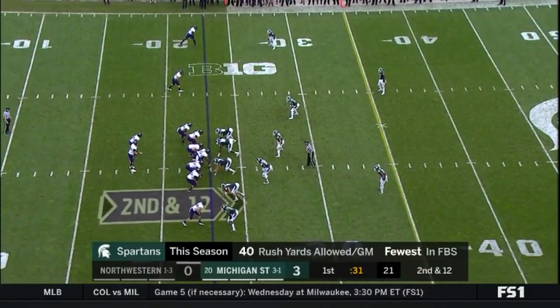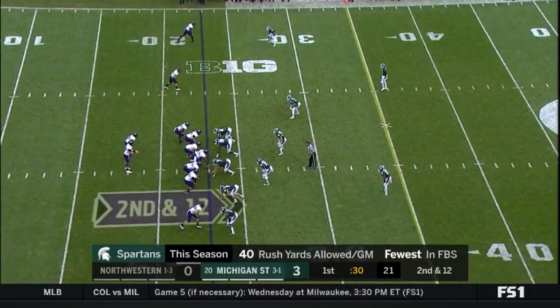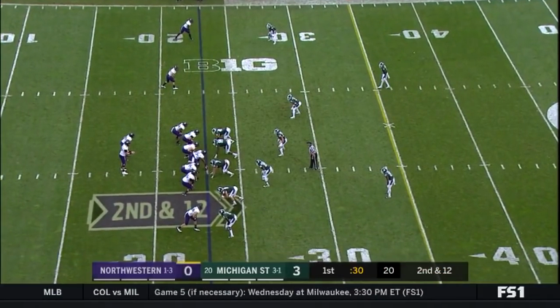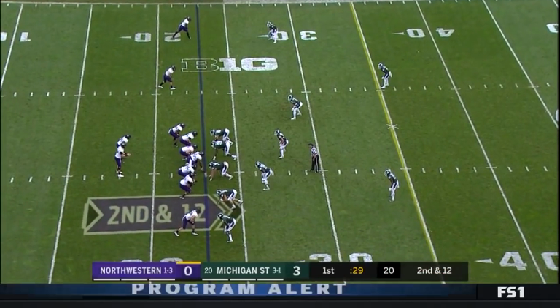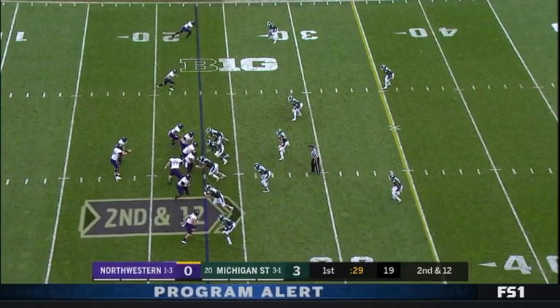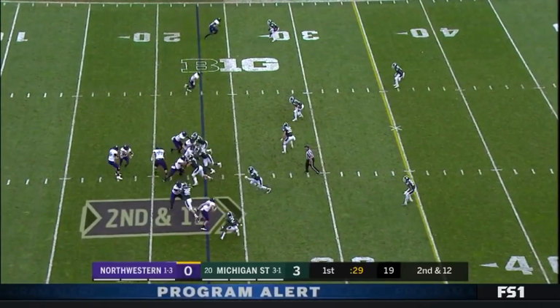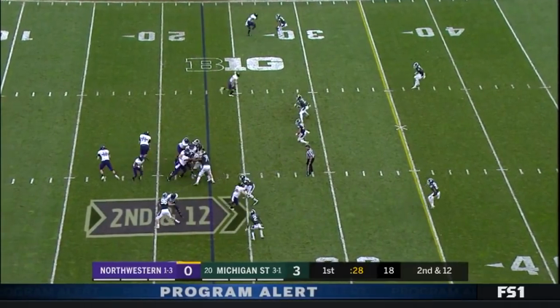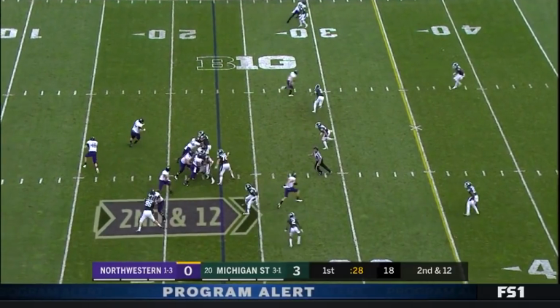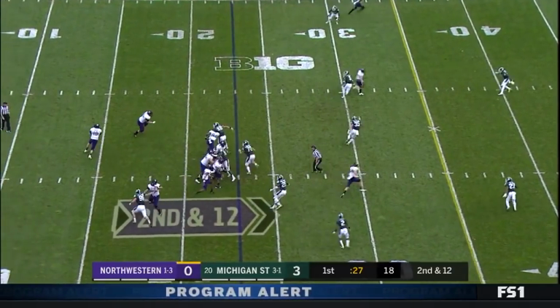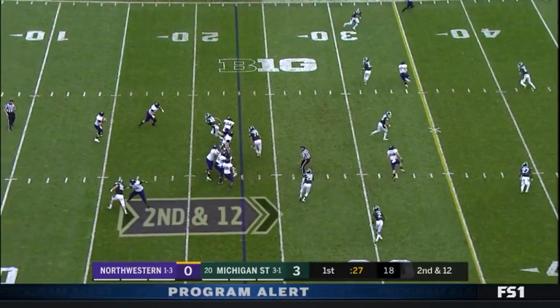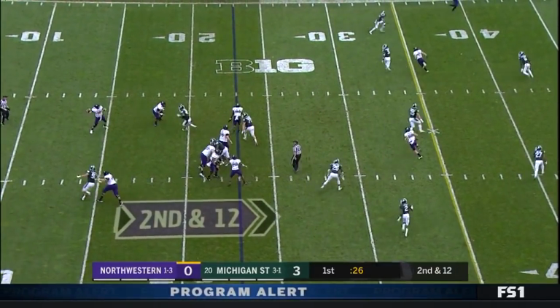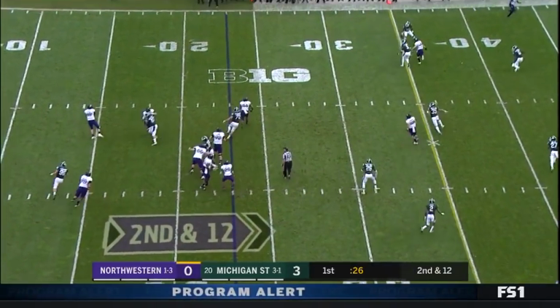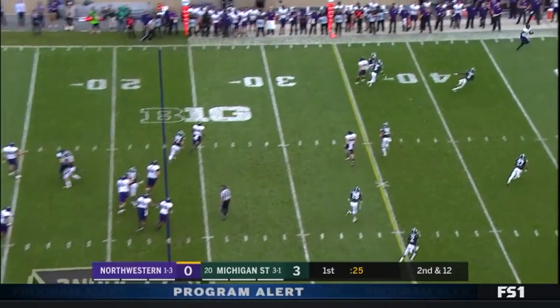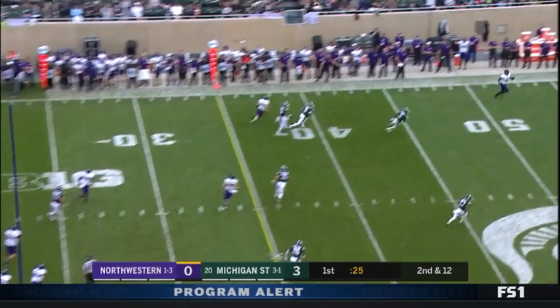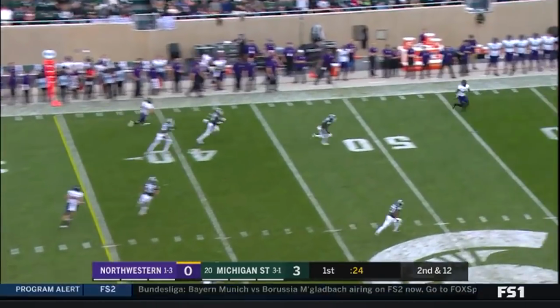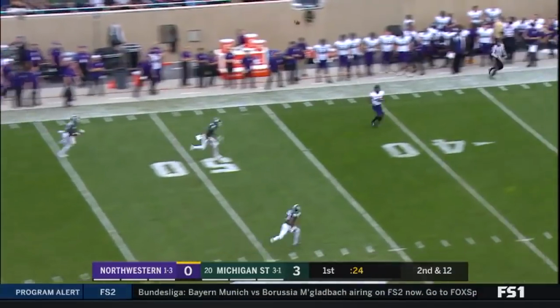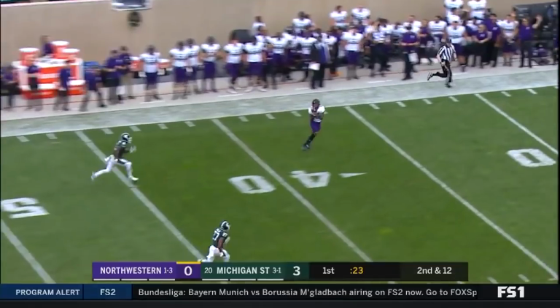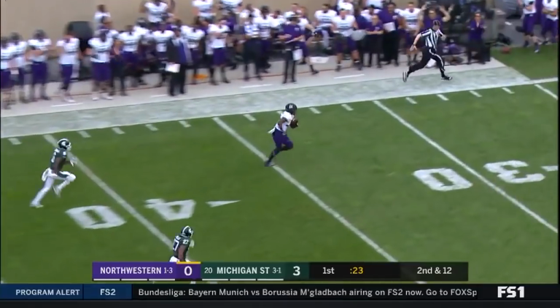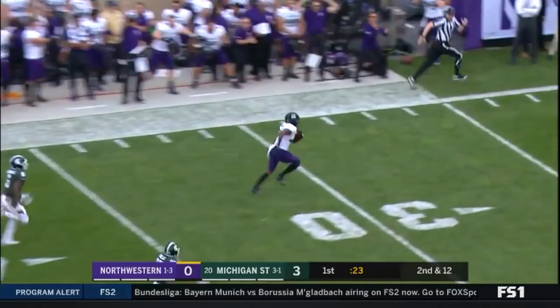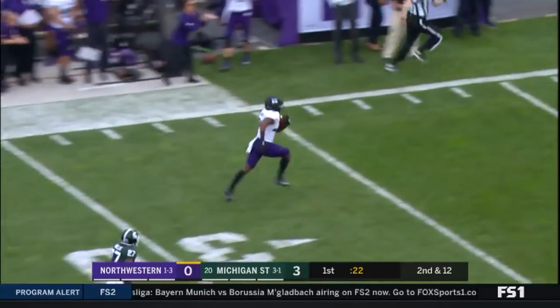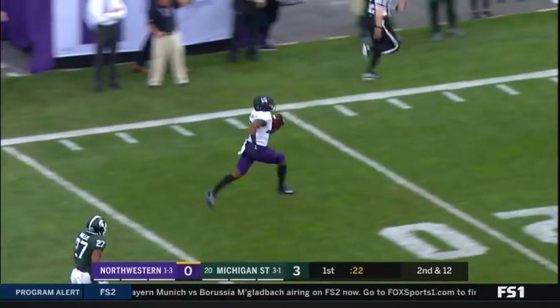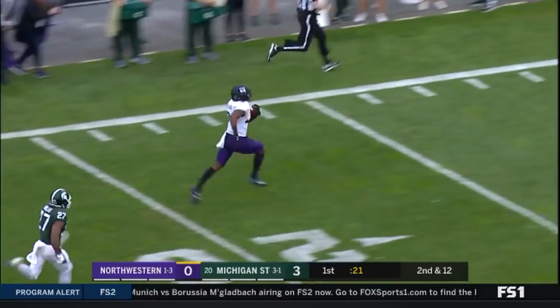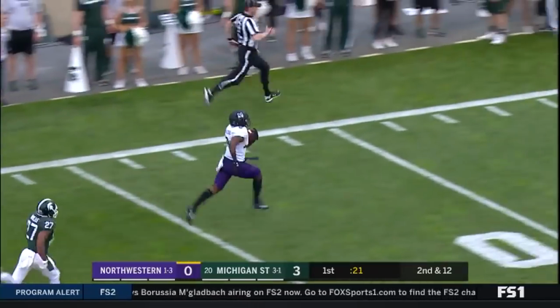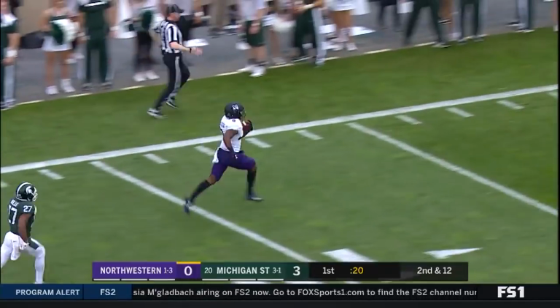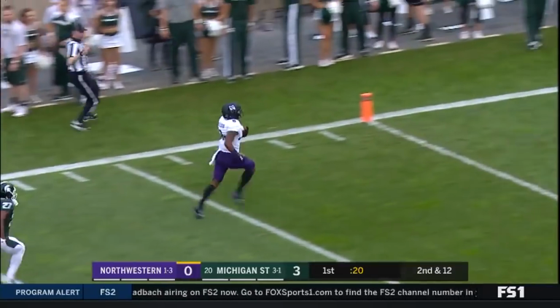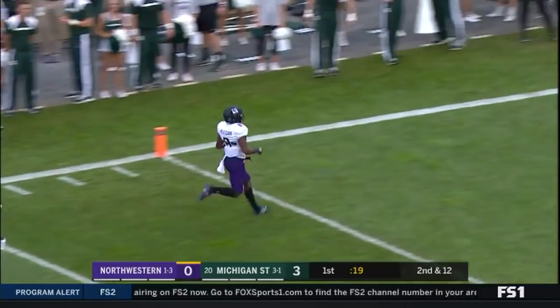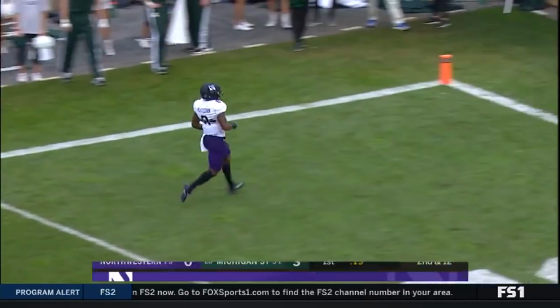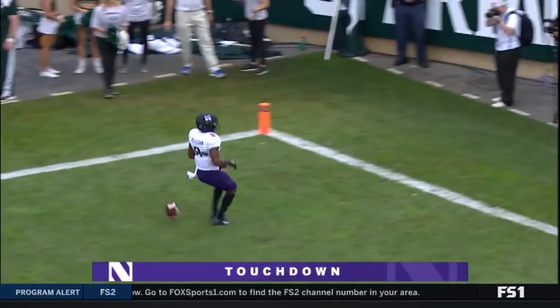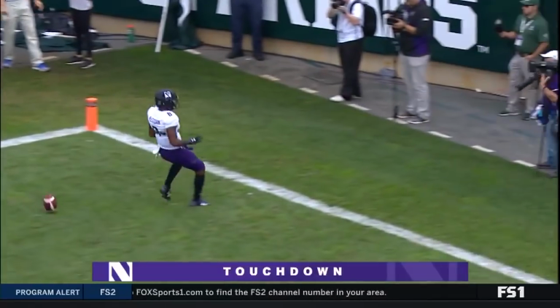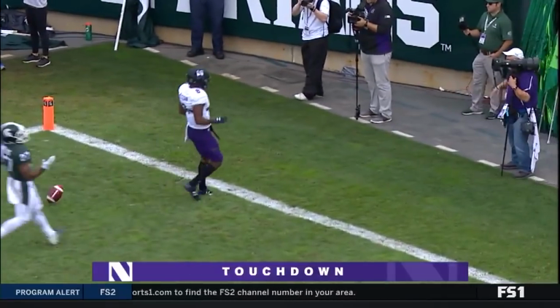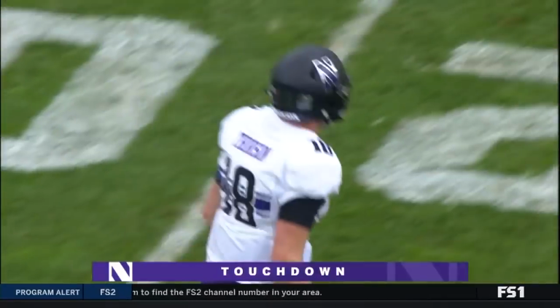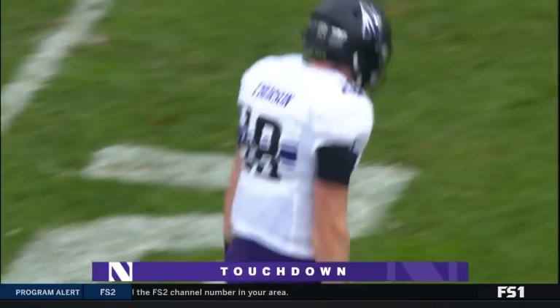Here's John Moten in the game now in the backfield as Thorson looks to take a shot — and well, he's good. All the way, it's McGowan — Kyrick. Touchdown! 77 yards.